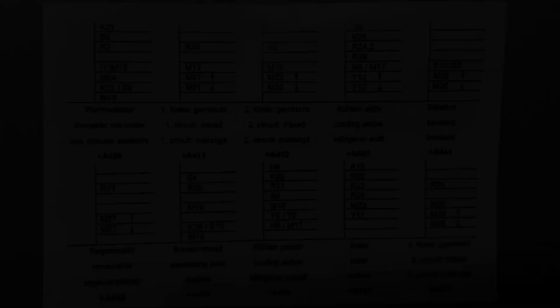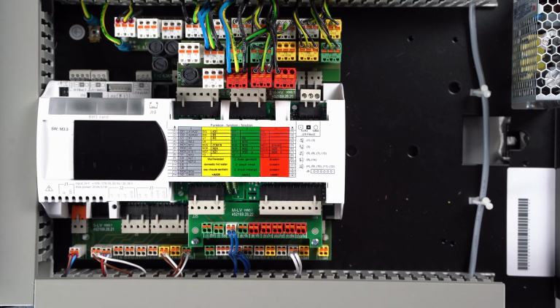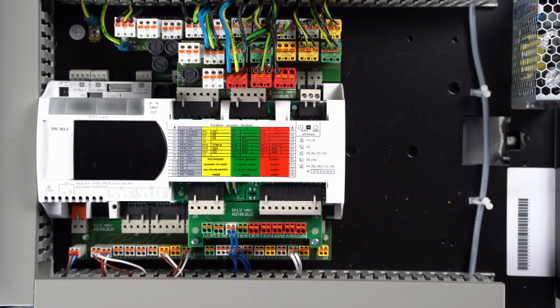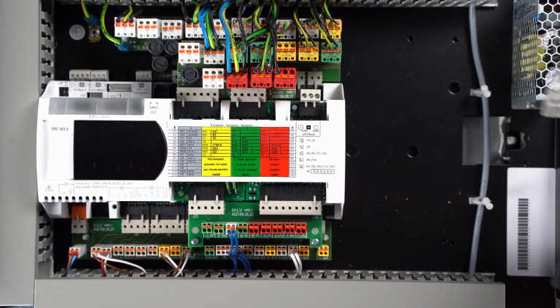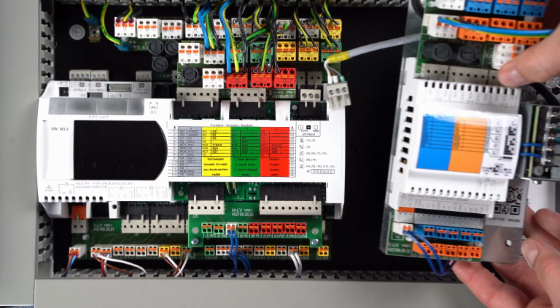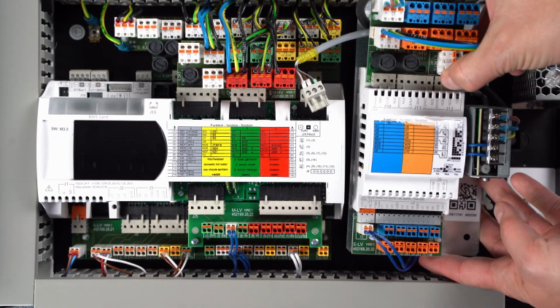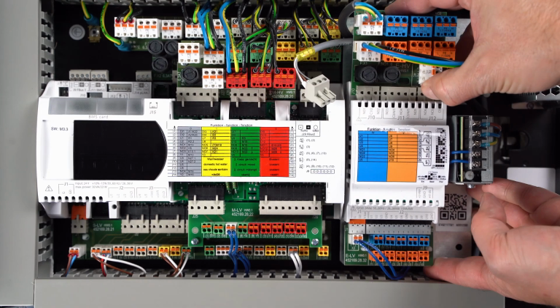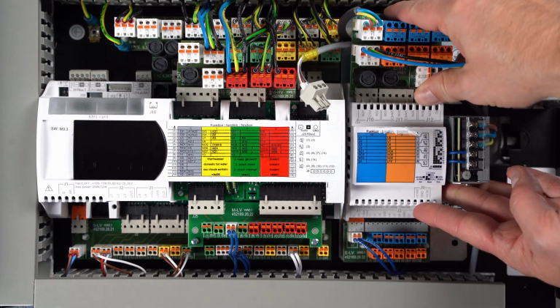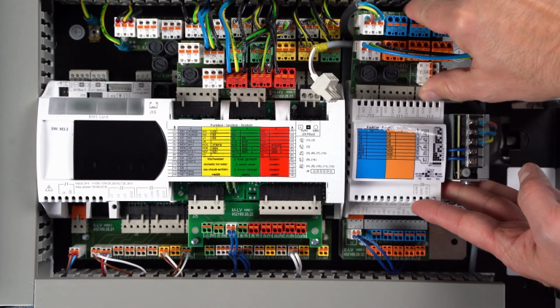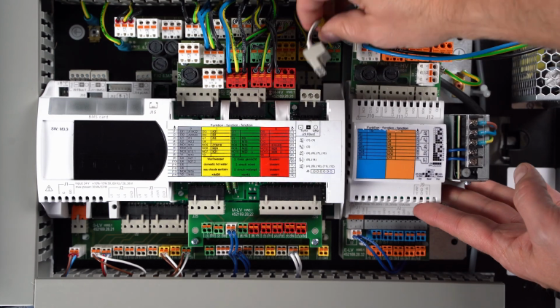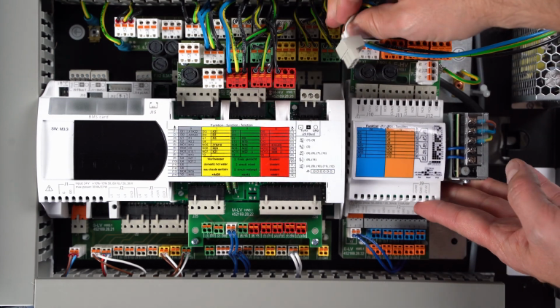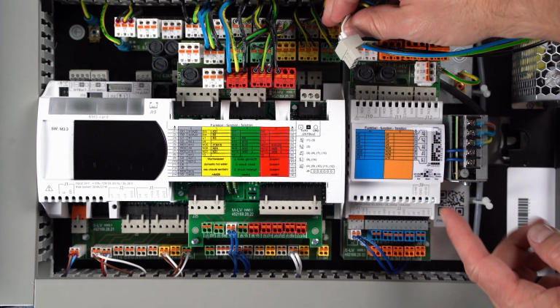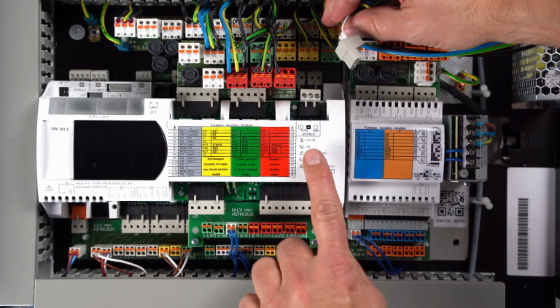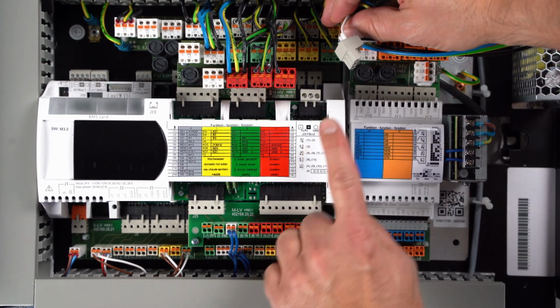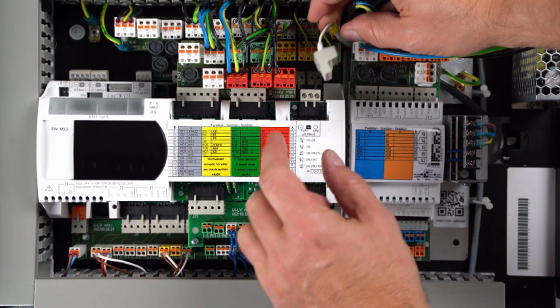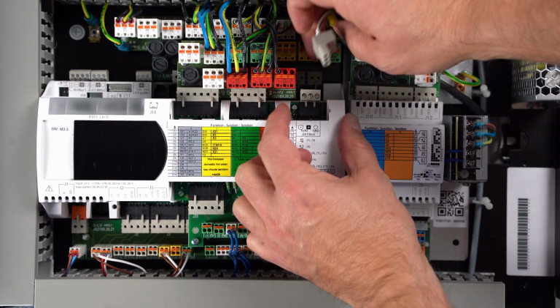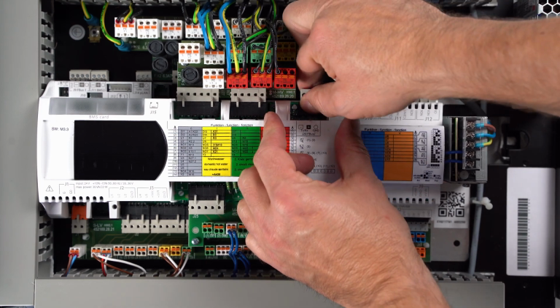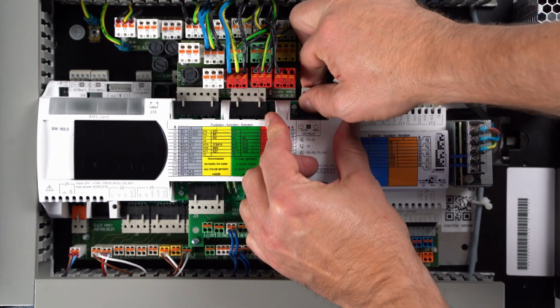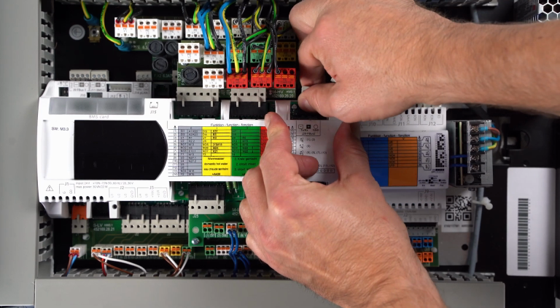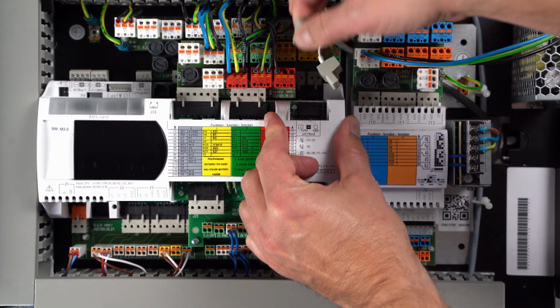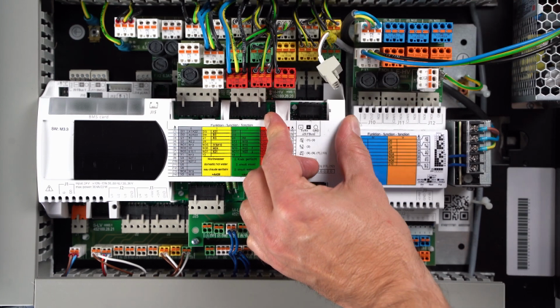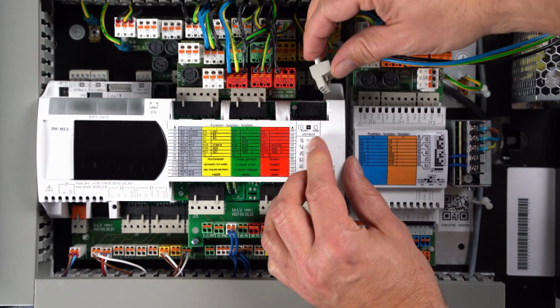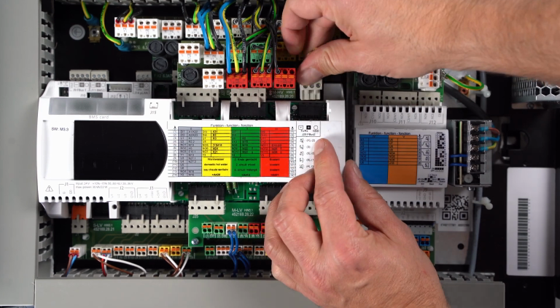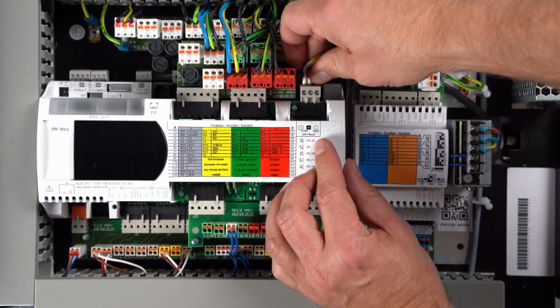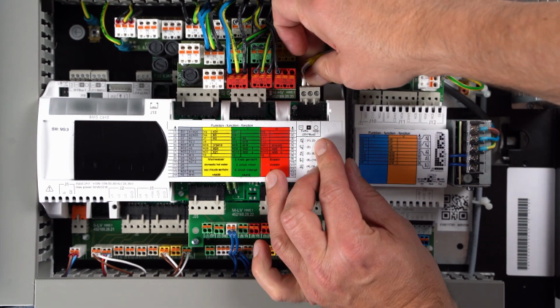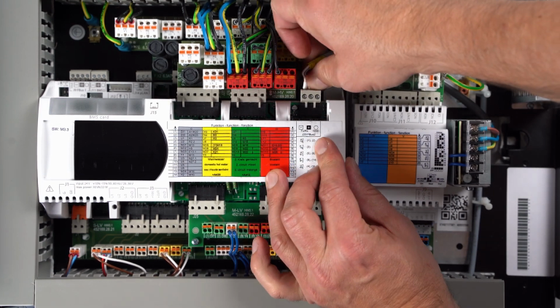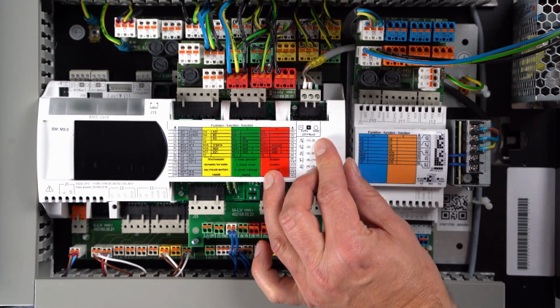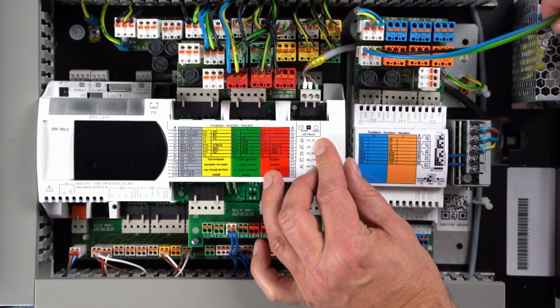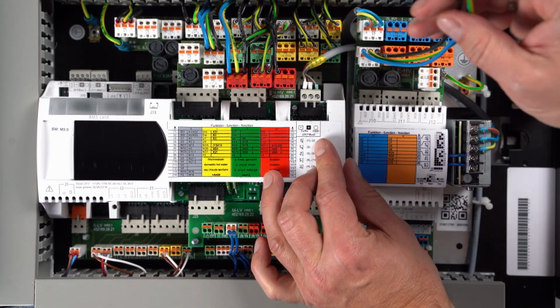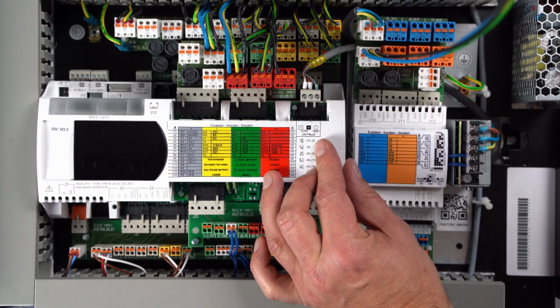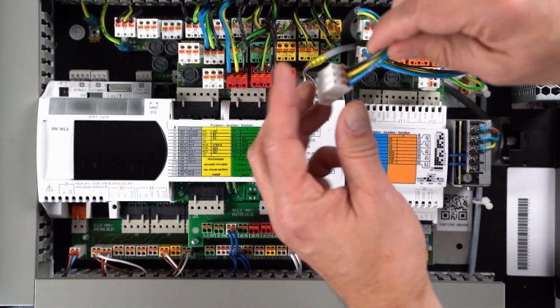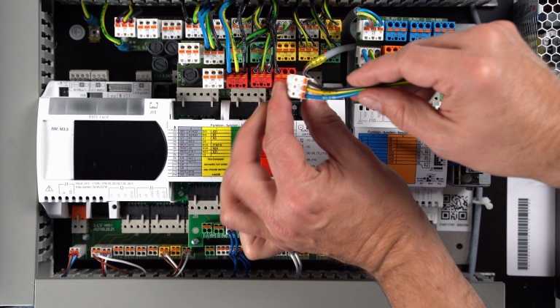If the system configuration exceeds the three existing function blocks of the heat pump manager, two additional function blocks can be added using the WPM touch plus two accessory.